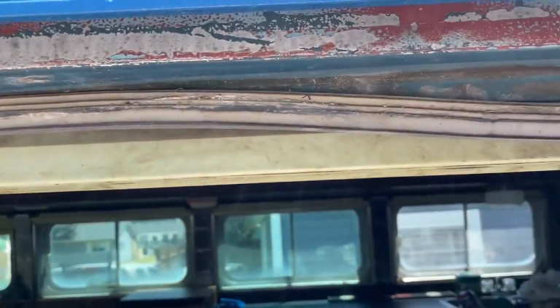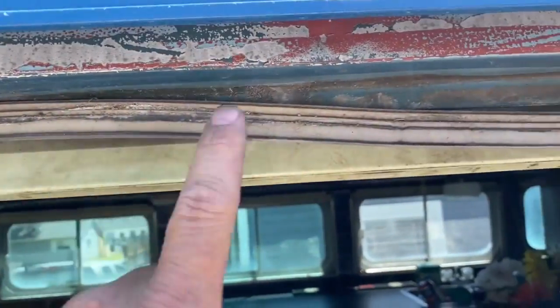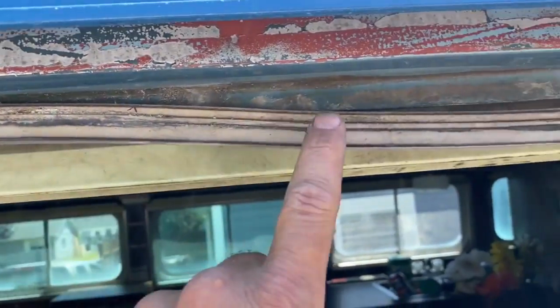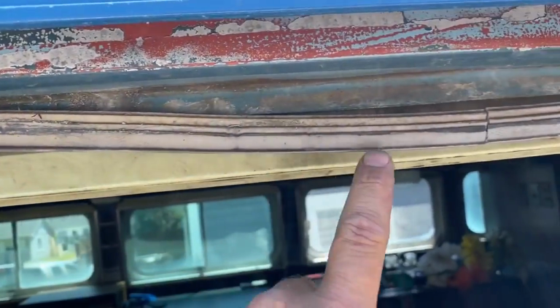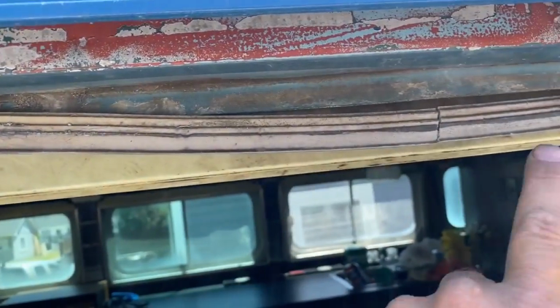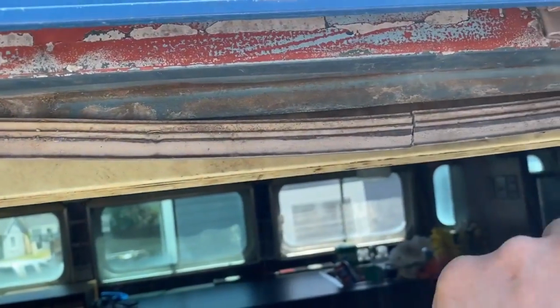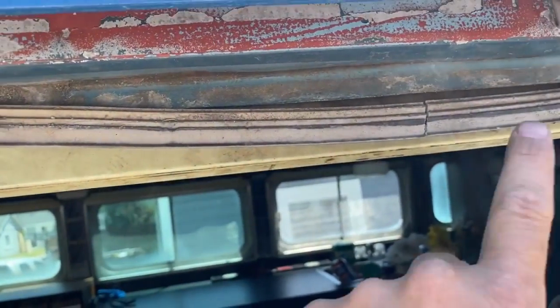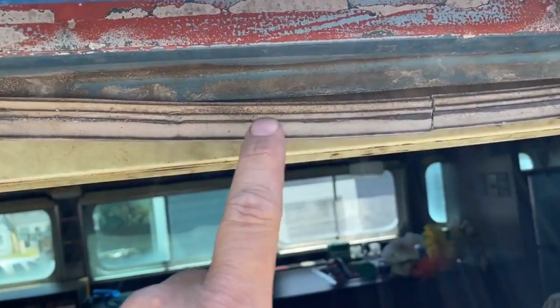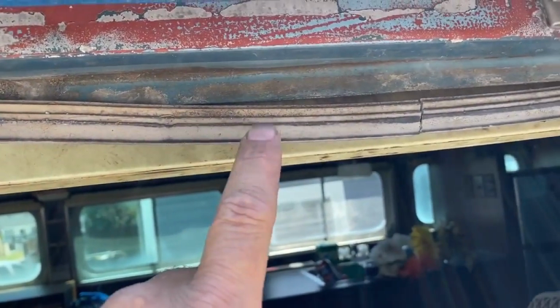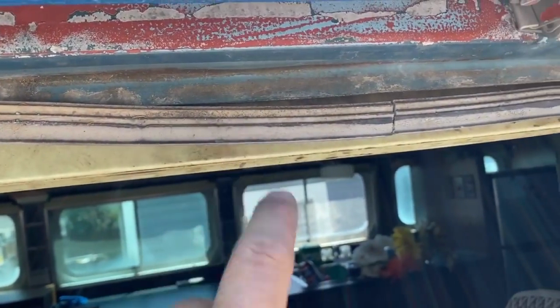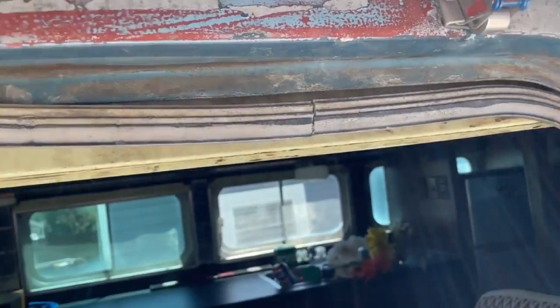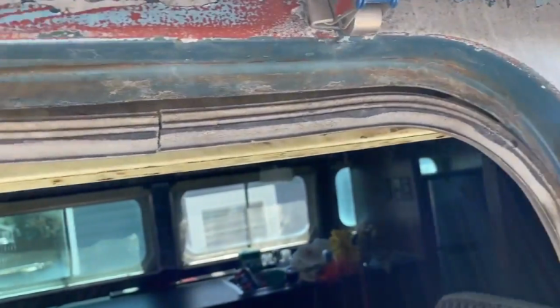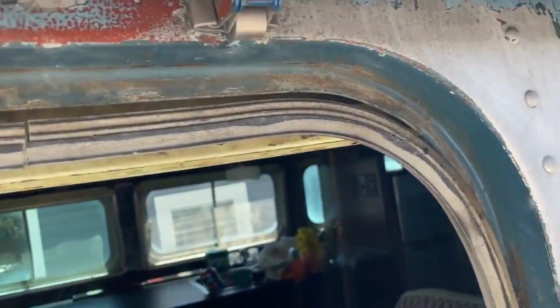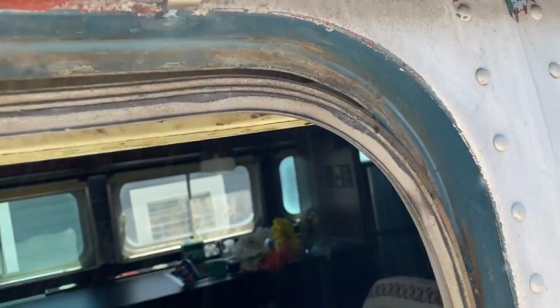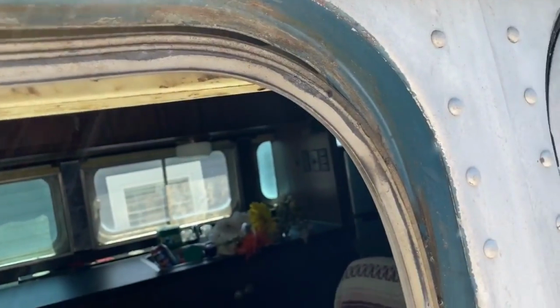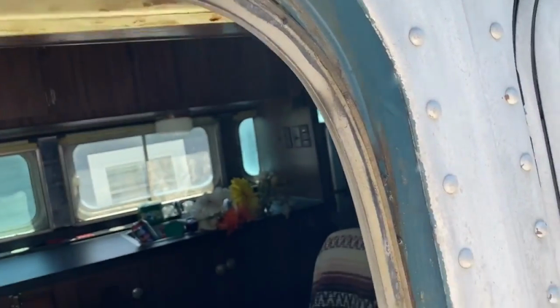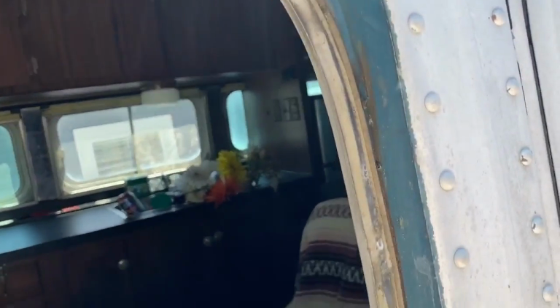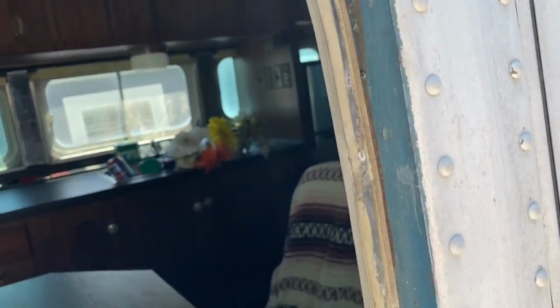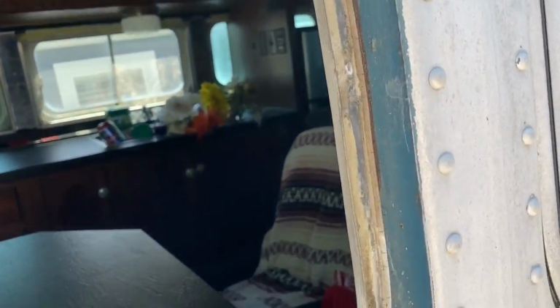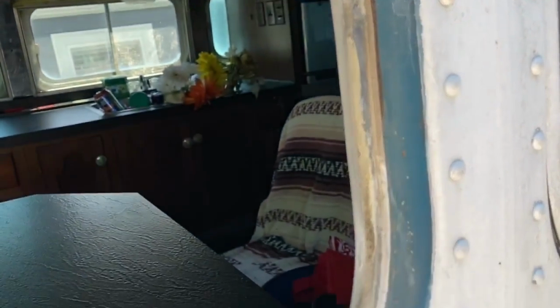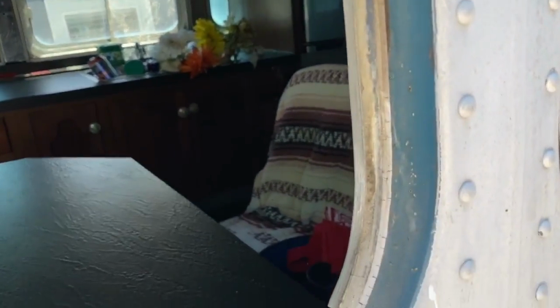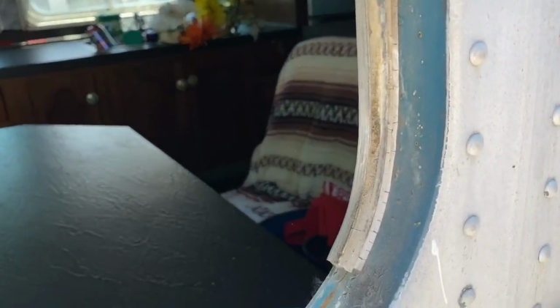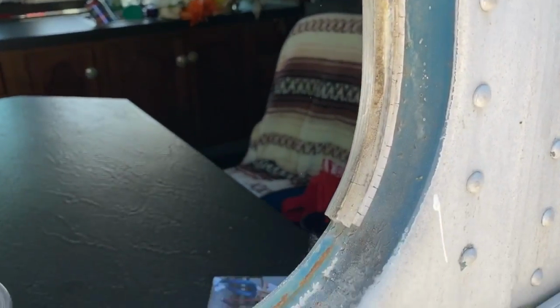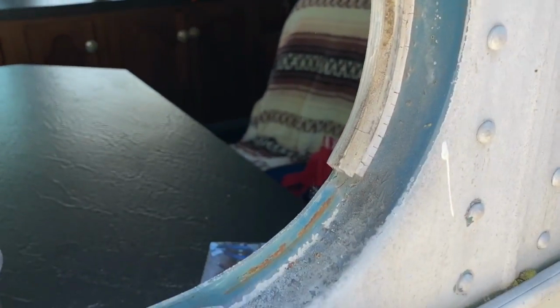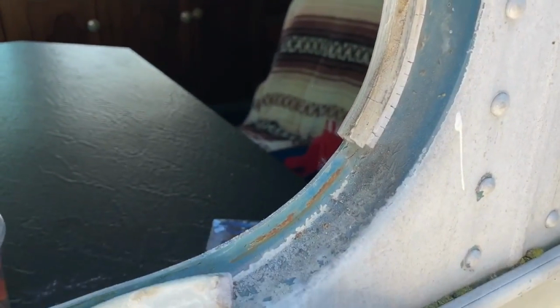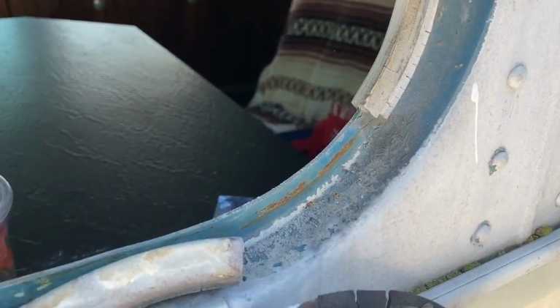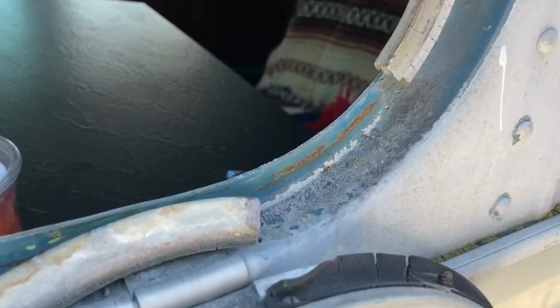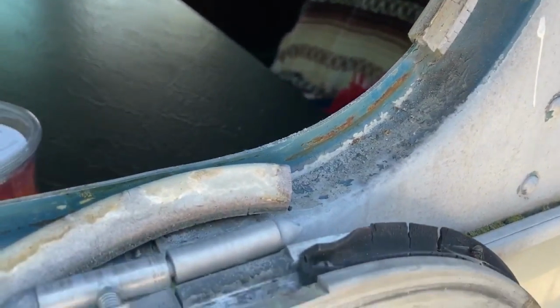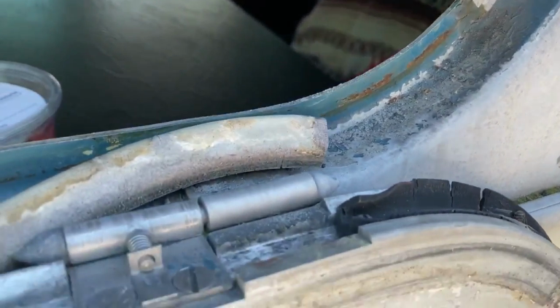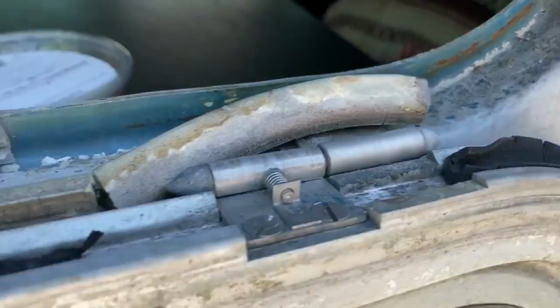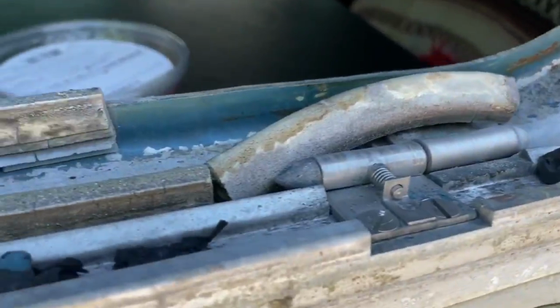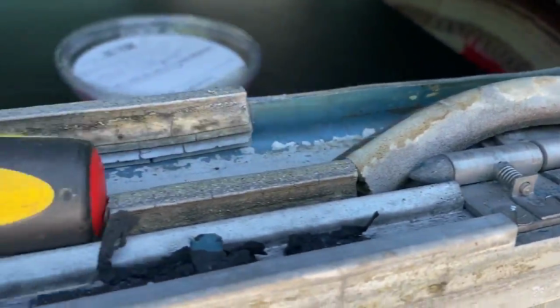This seal is so bad — you can see it sagged when it was still soft enough, but it dry rotted right in place the way it is here.